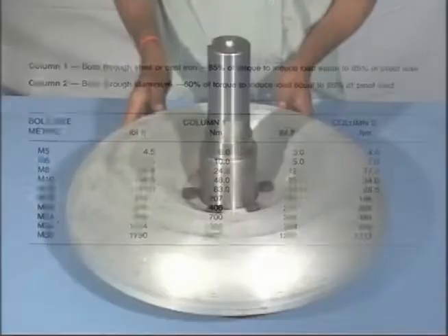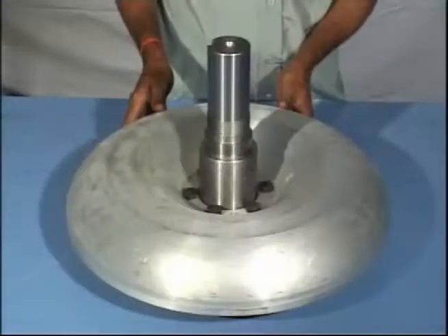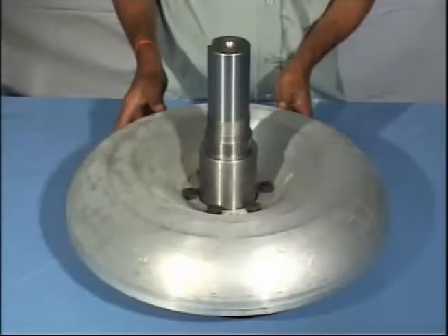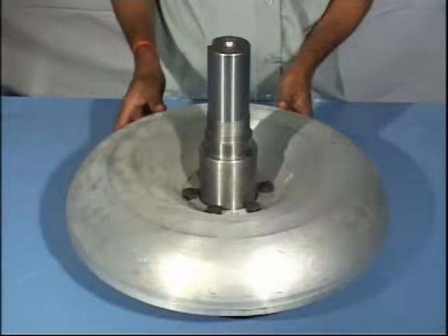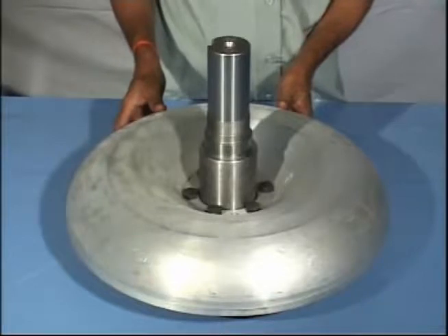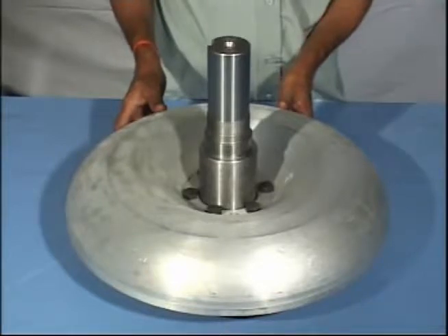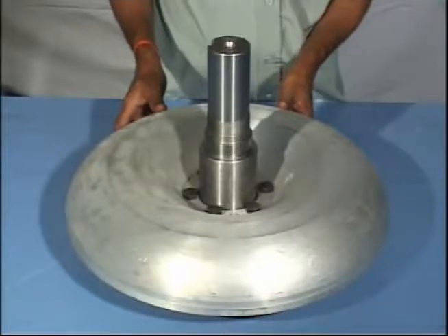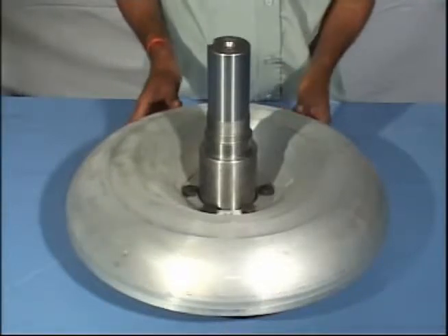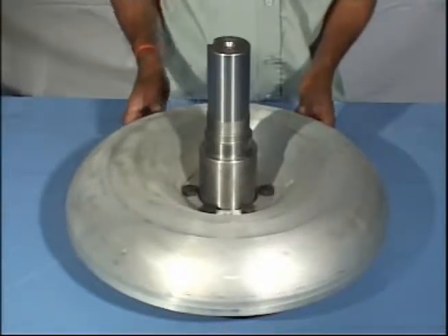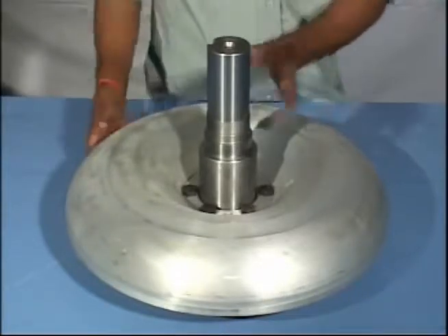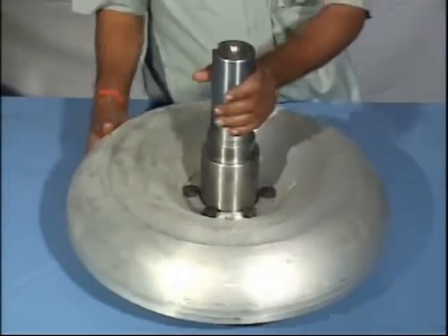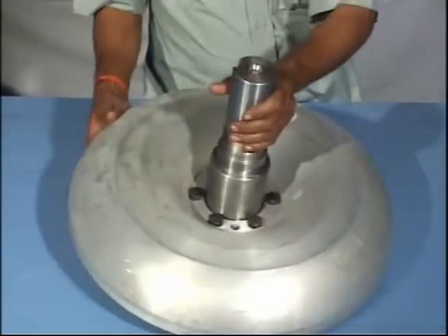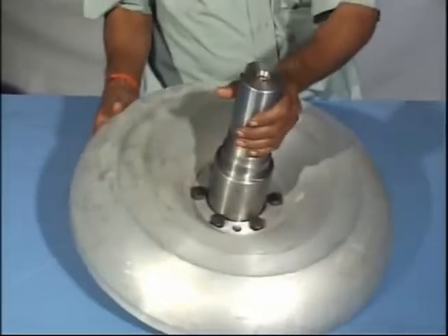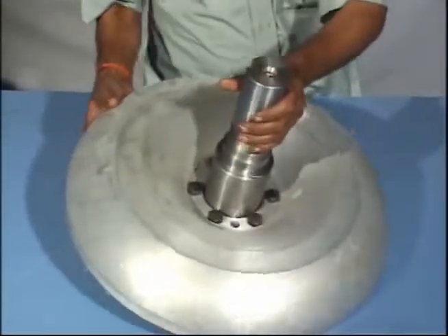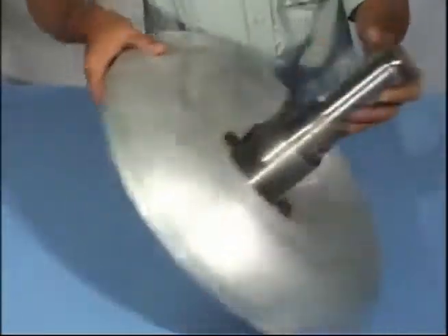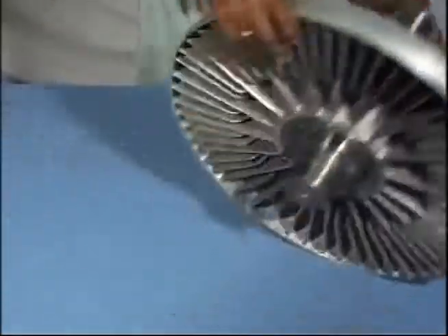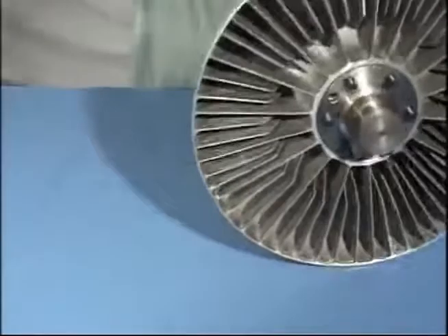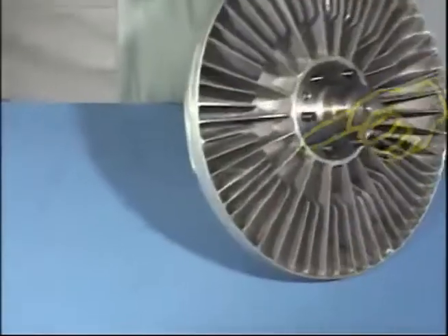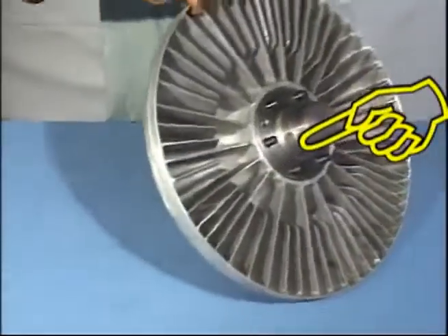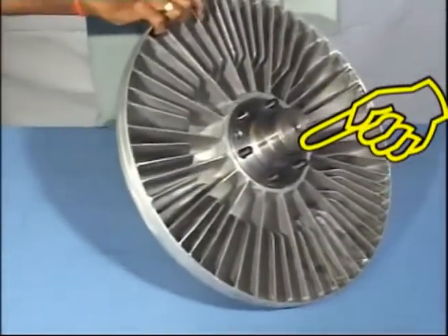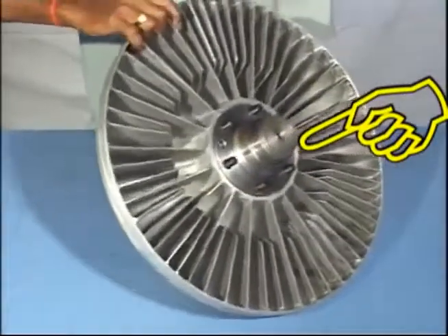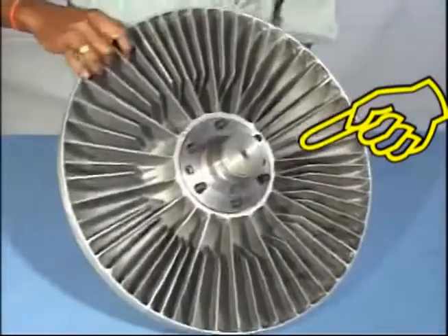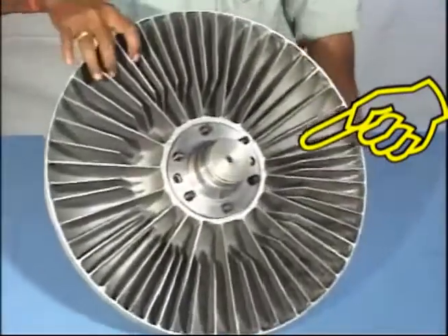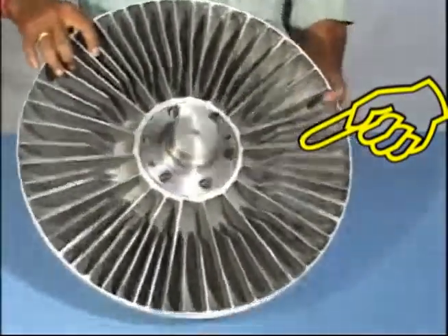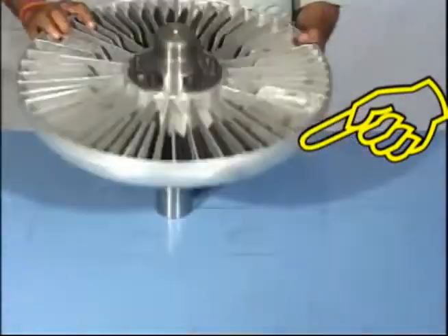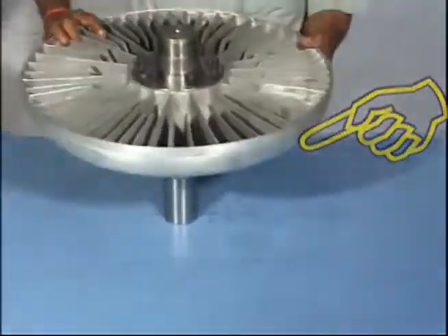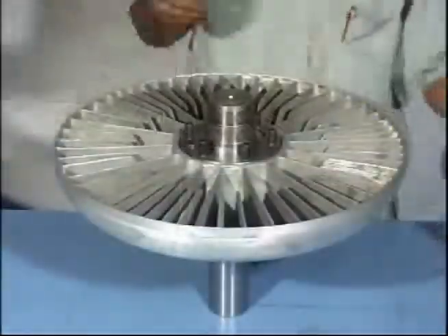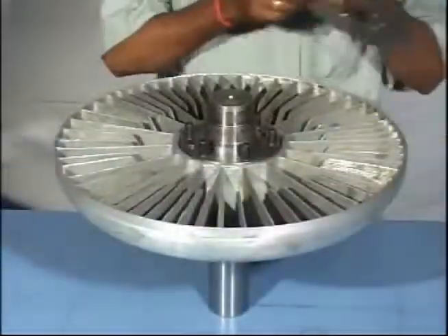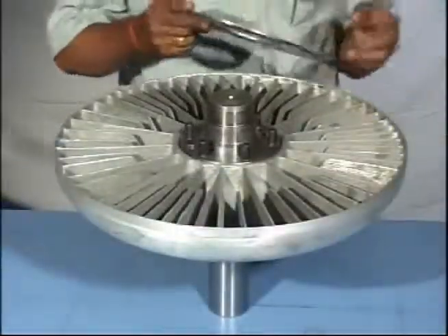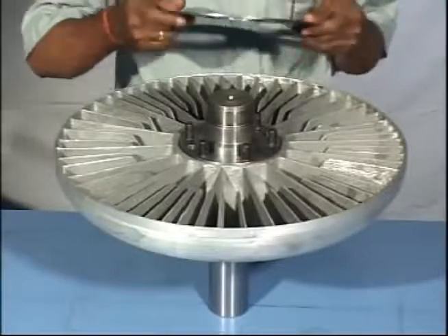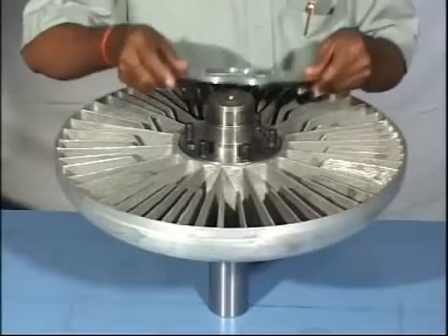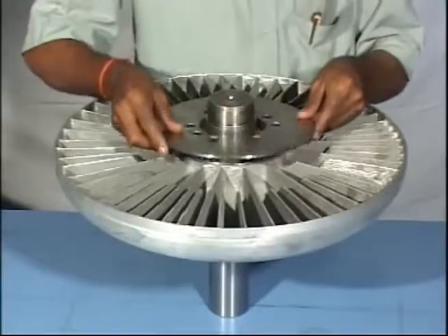Check that the bolt heads are on impeller side up to 11 FCU and casing side for 12 to 41 FCU. Put the baffle on runner.